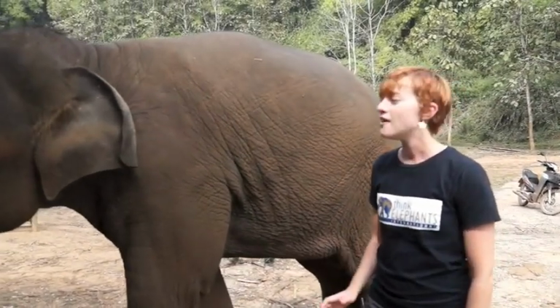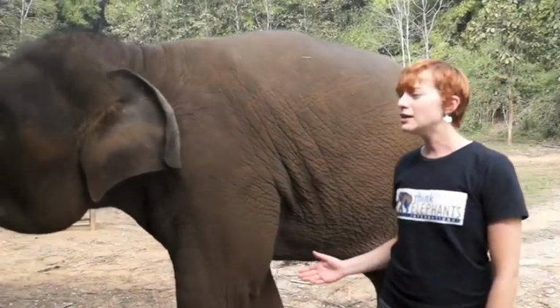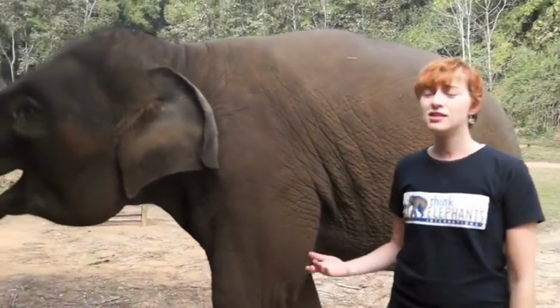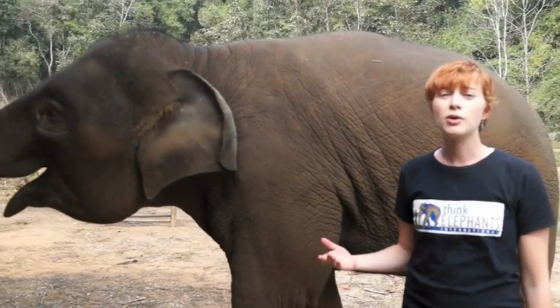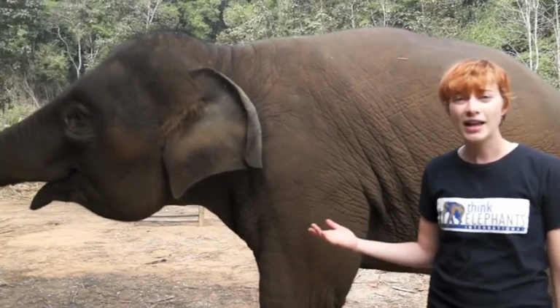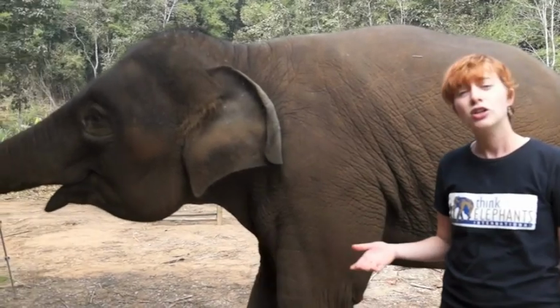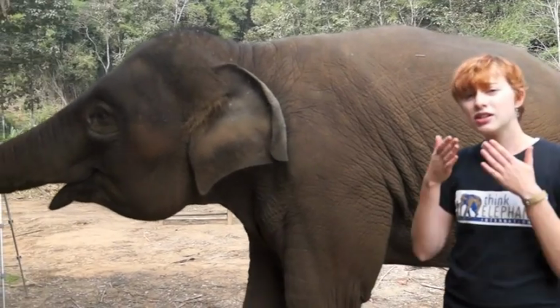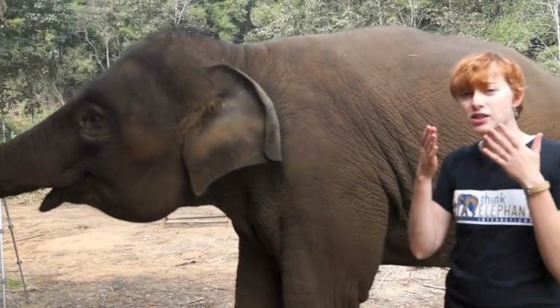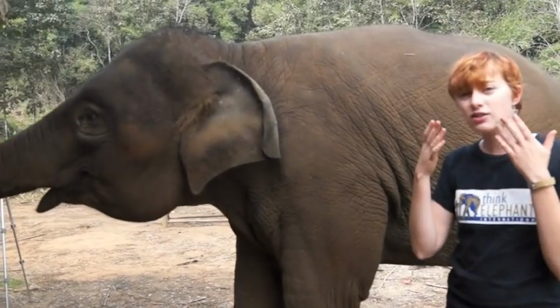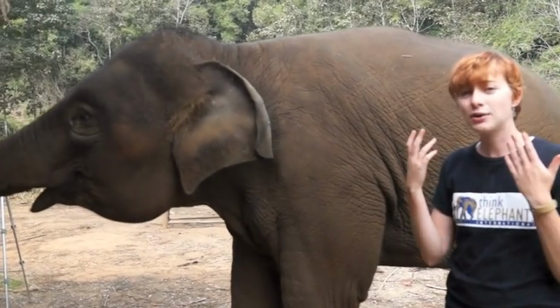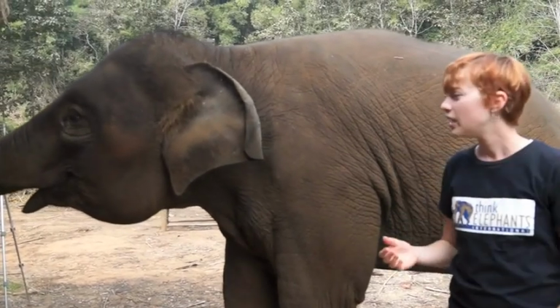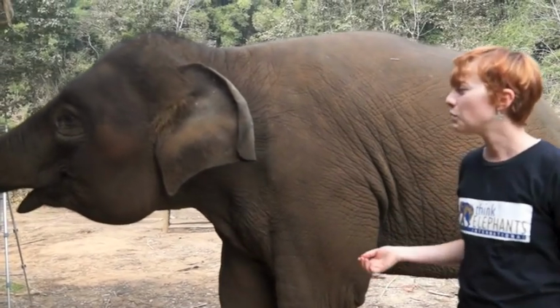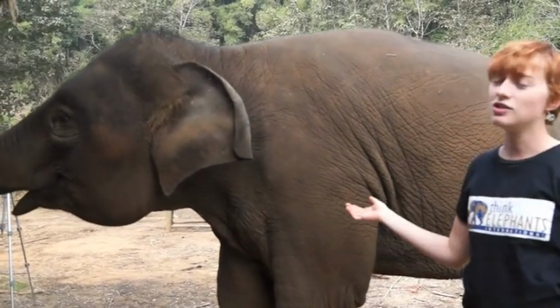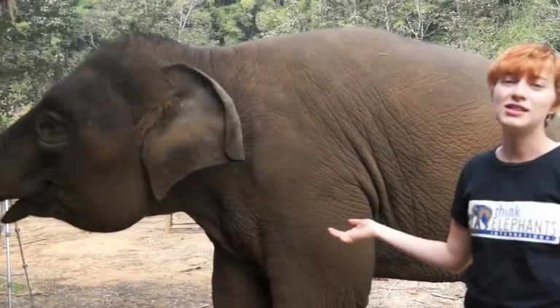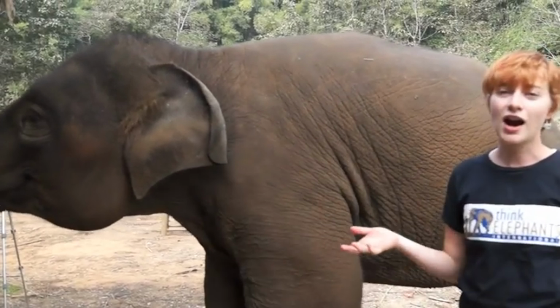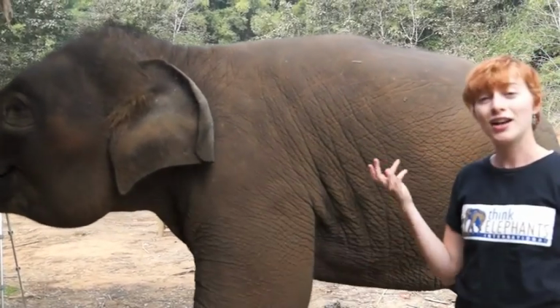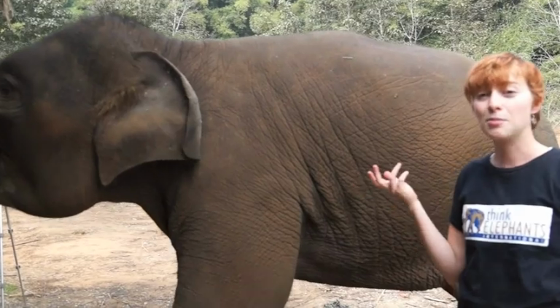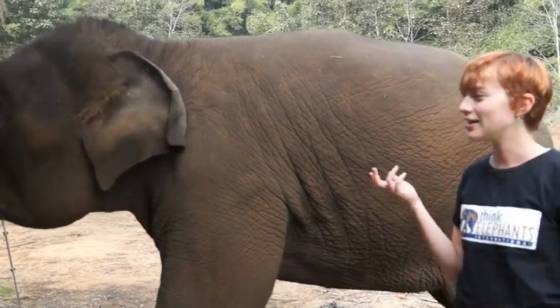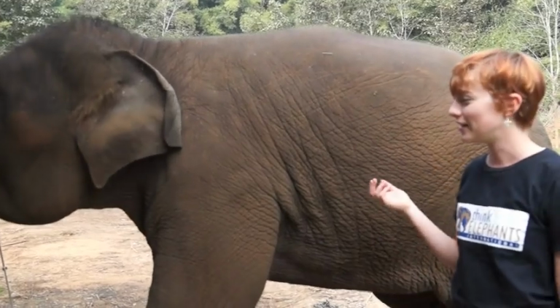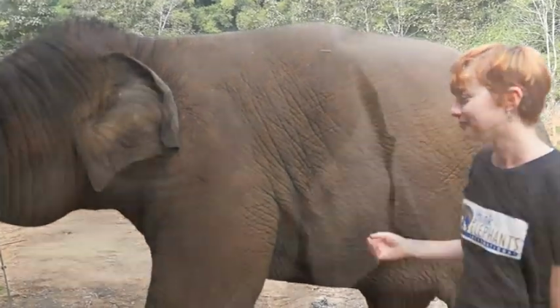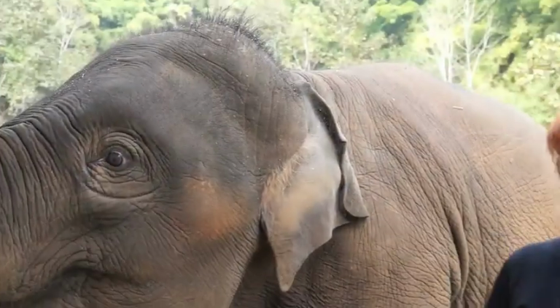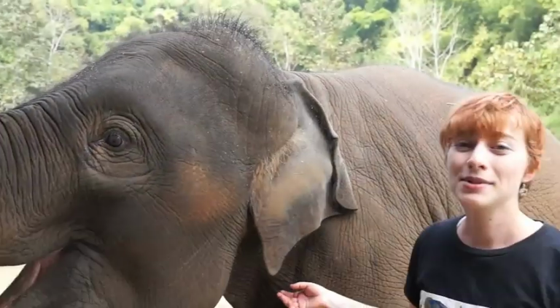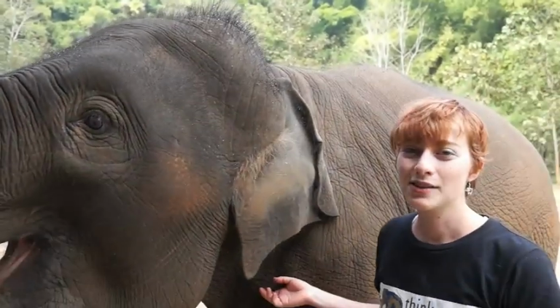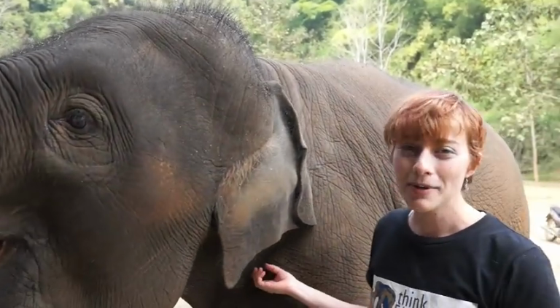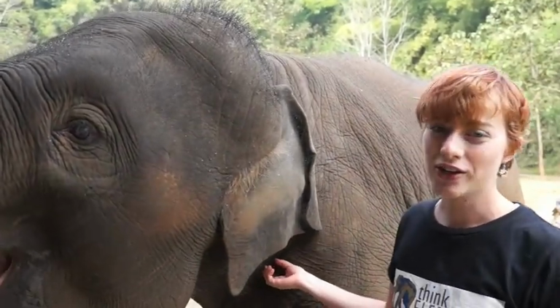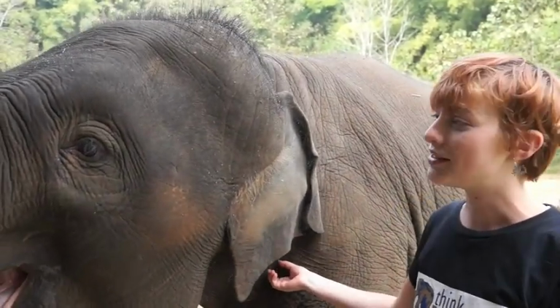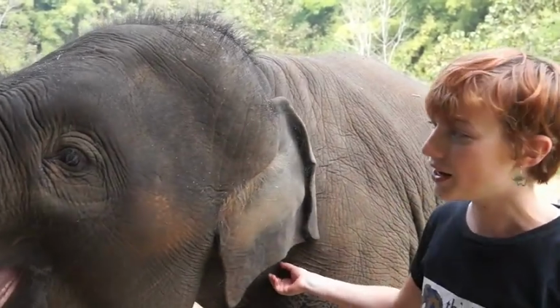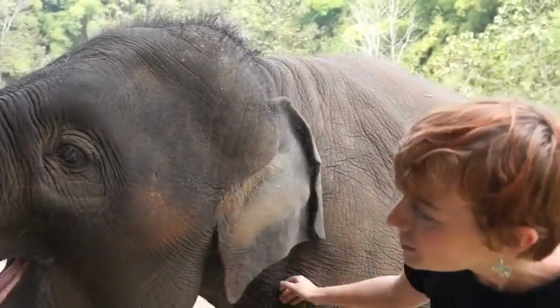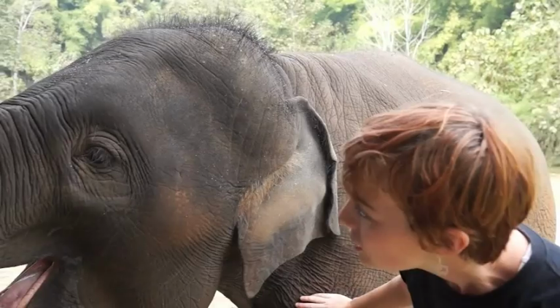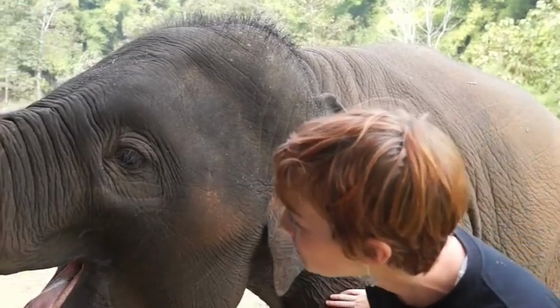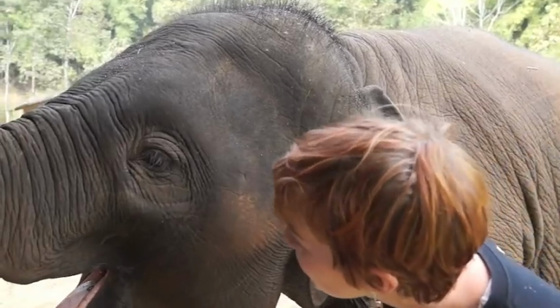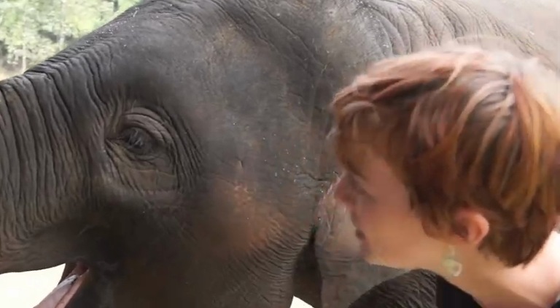If an animal is sick or in pain, usually their eyes are a little clouded. So what we want to do is see if her eyes are nice and bright and clear. When we look at mom's eyes, we want to make sure that they're nice and bright. She looks pretty good to me.